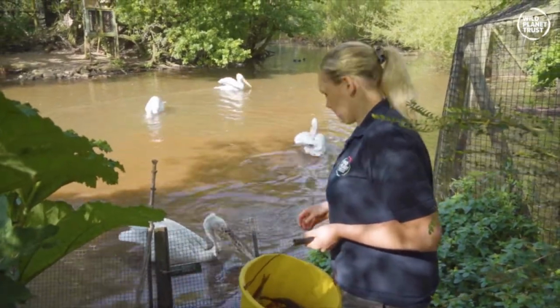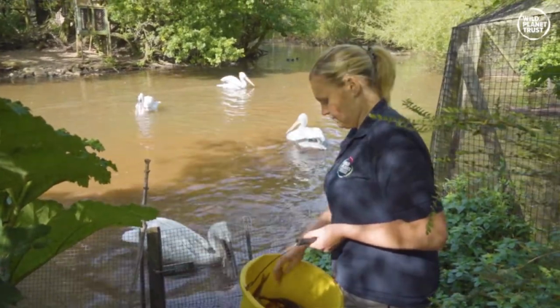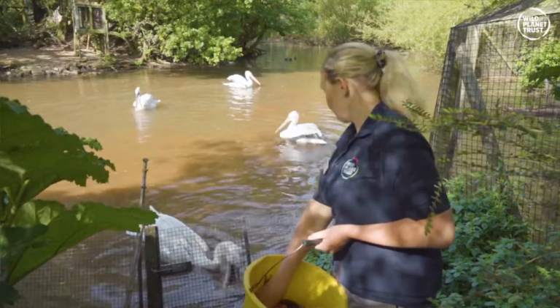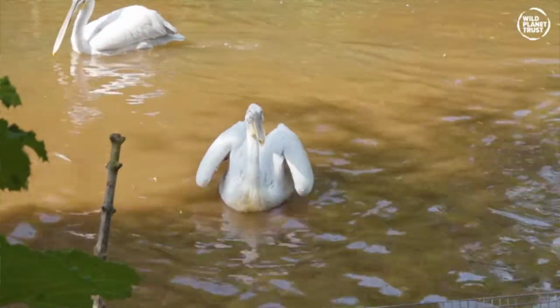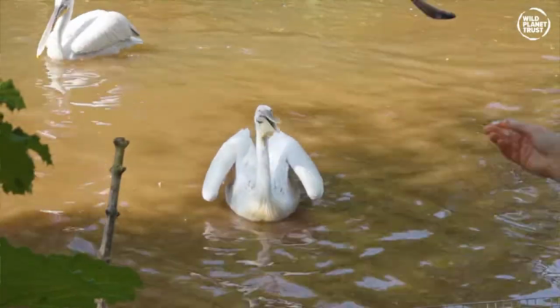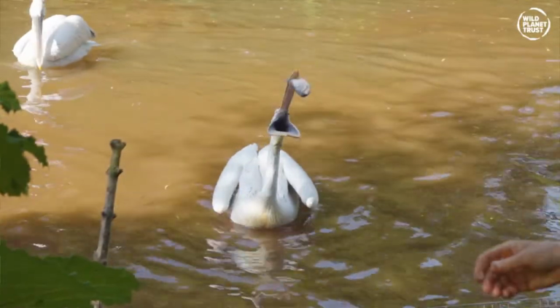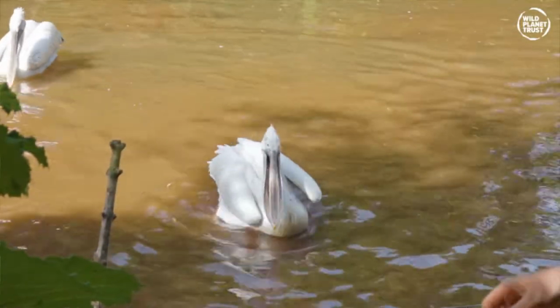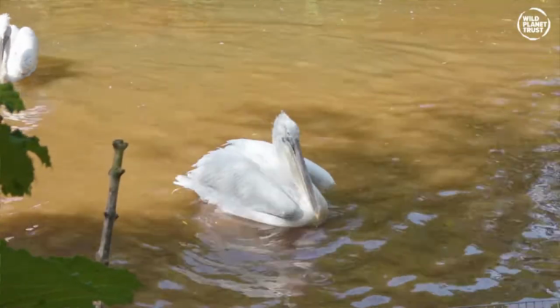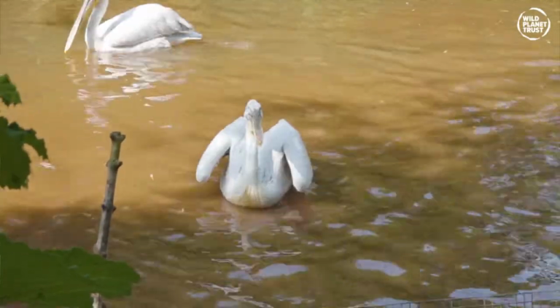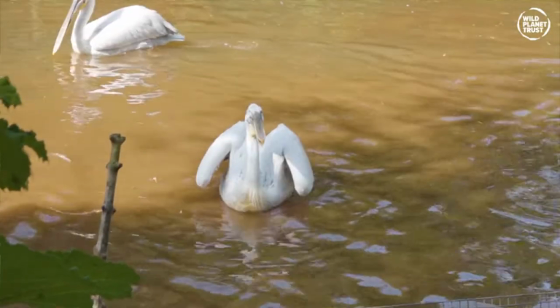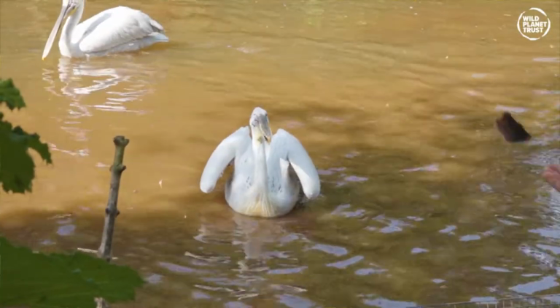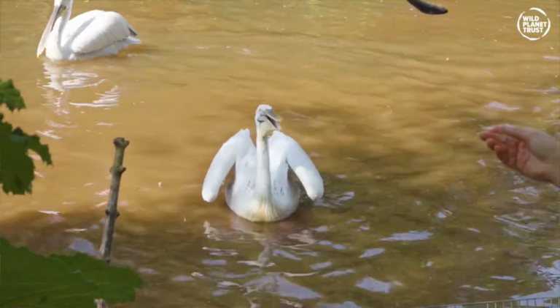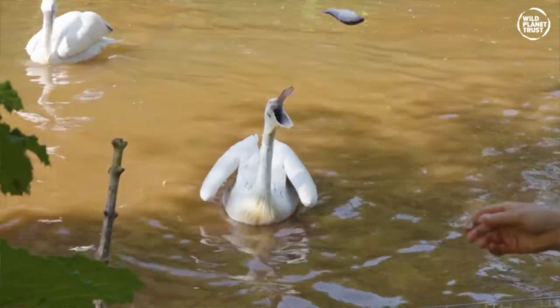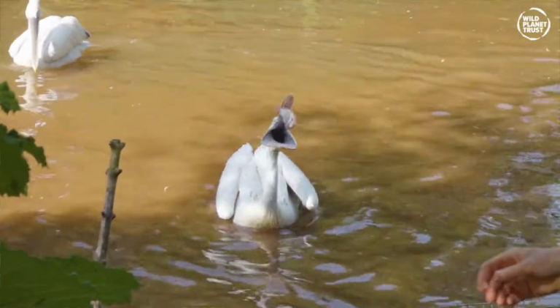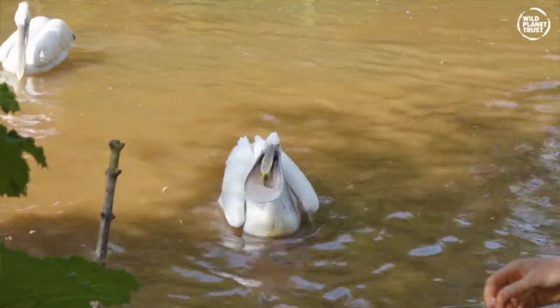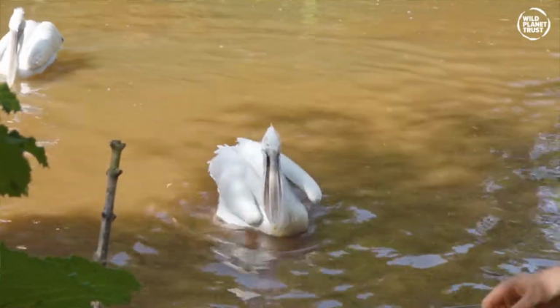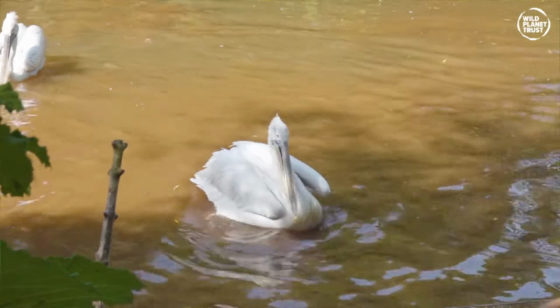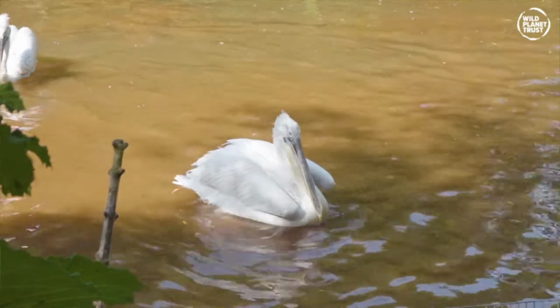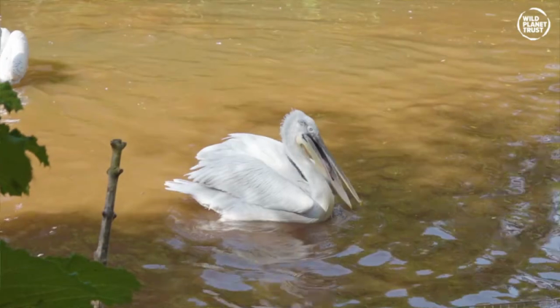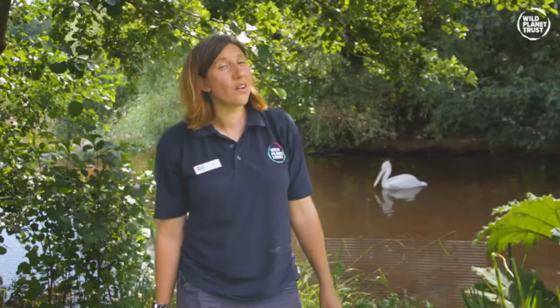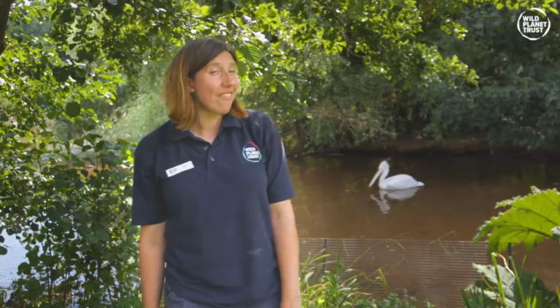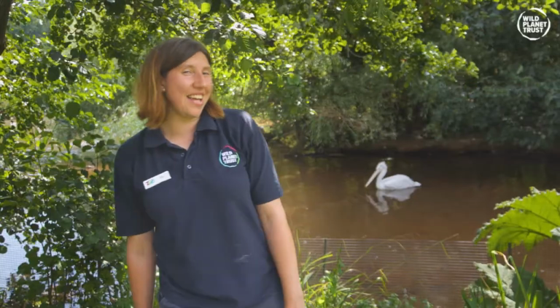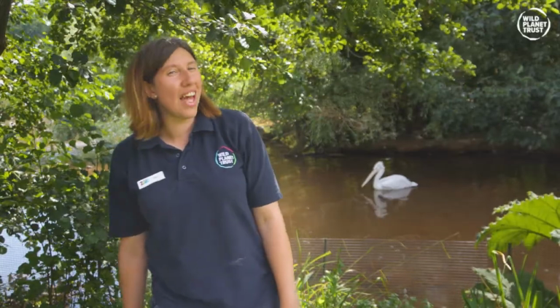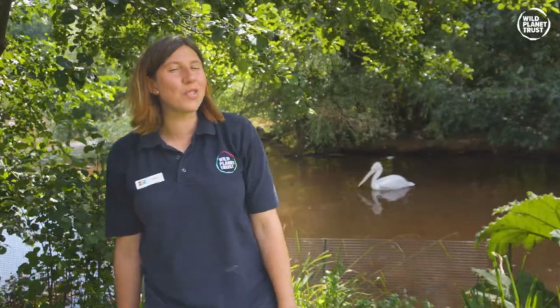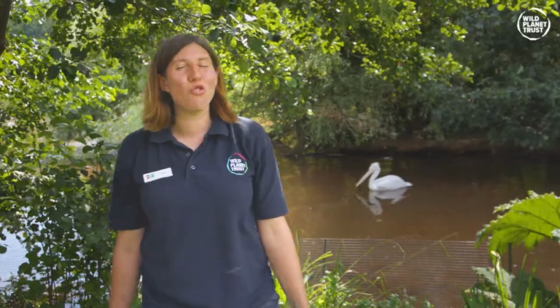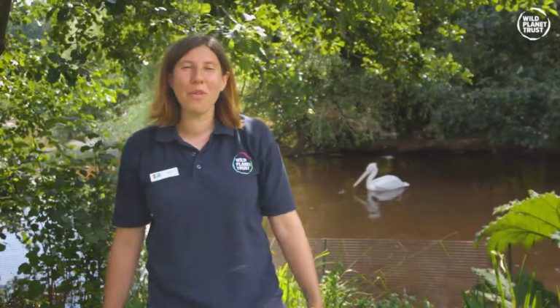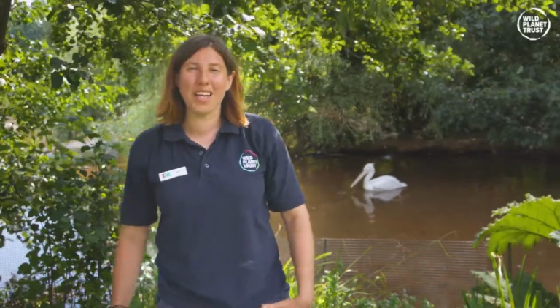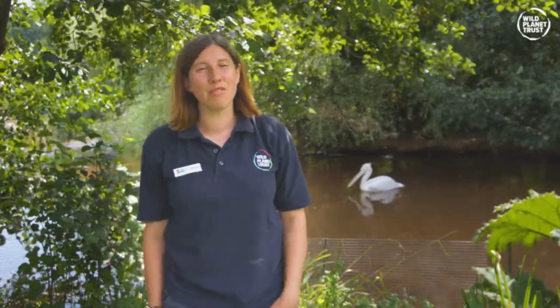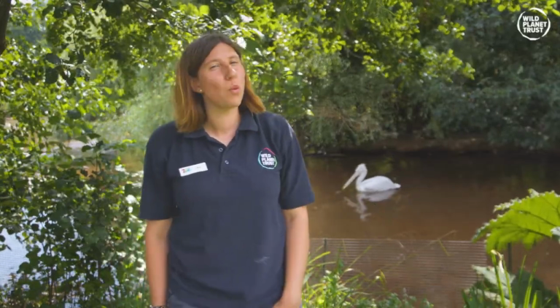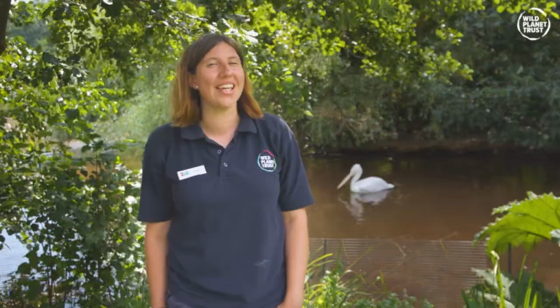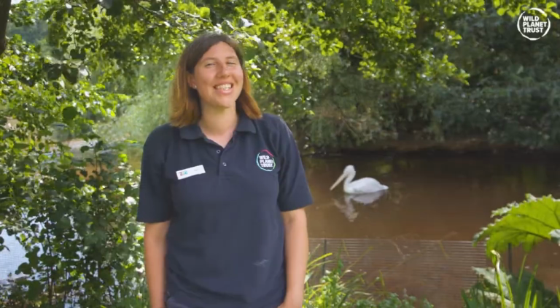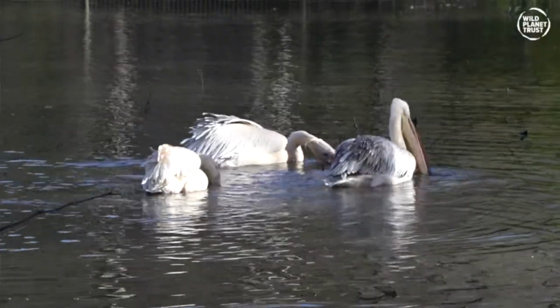That throat pouch can hold around 10 litres of water, but that's three times as big as their stomachs, so cleverly the pelicans will drain out the water before swallowing their tasty meal.